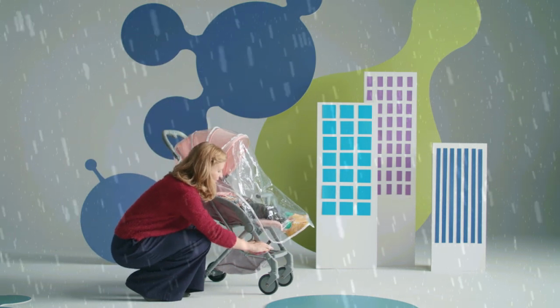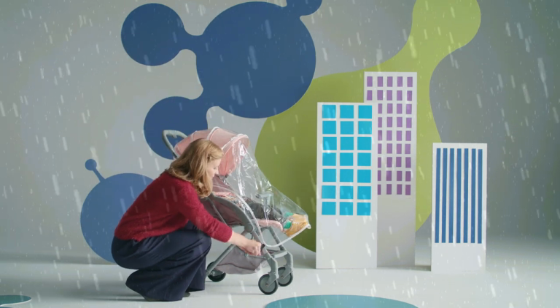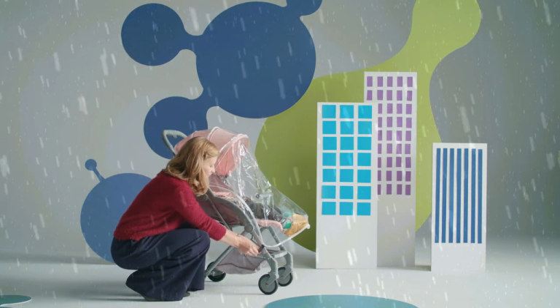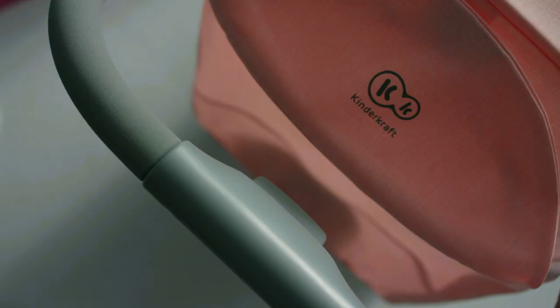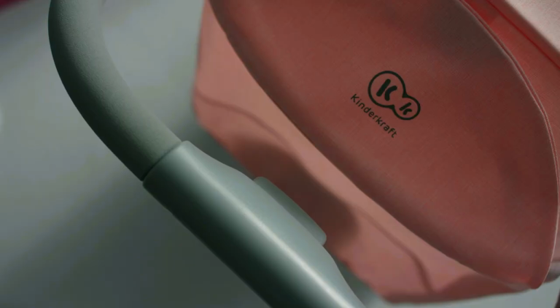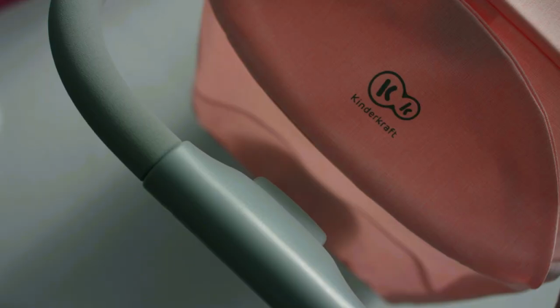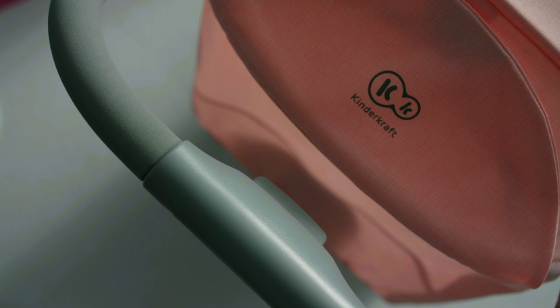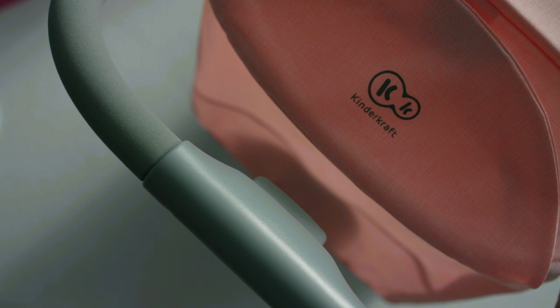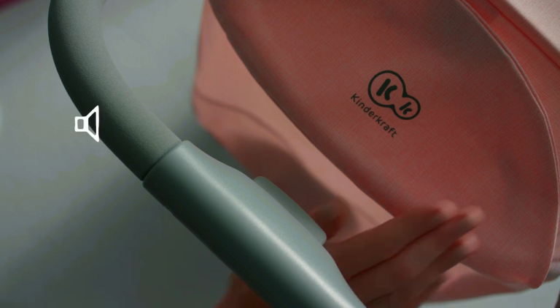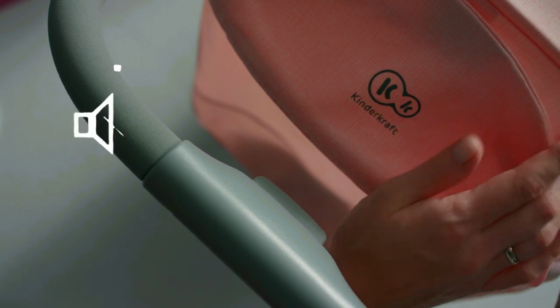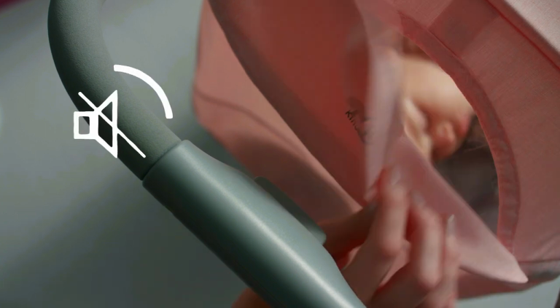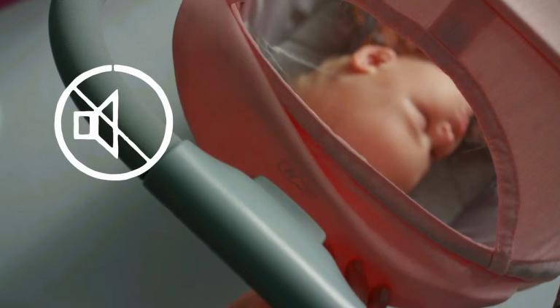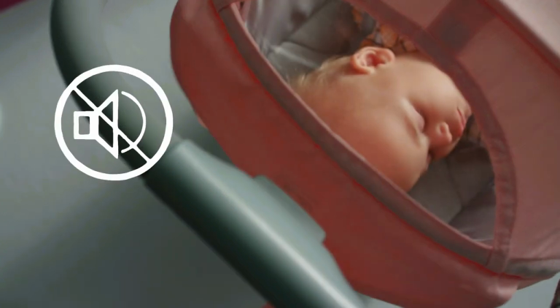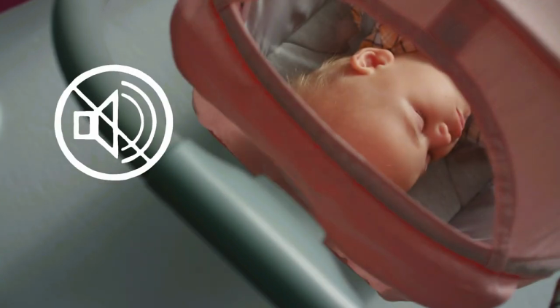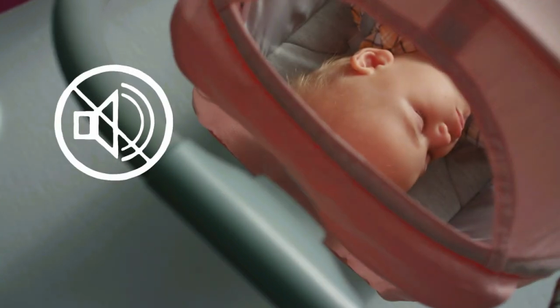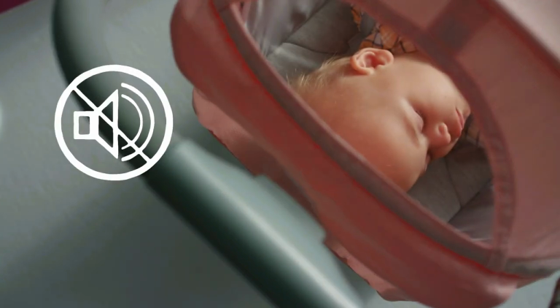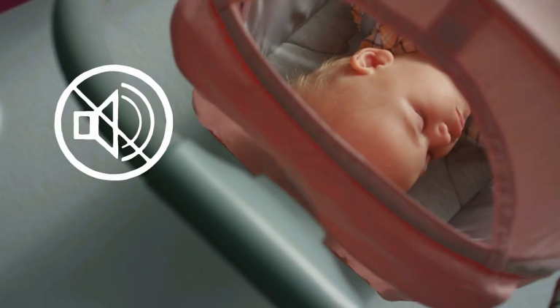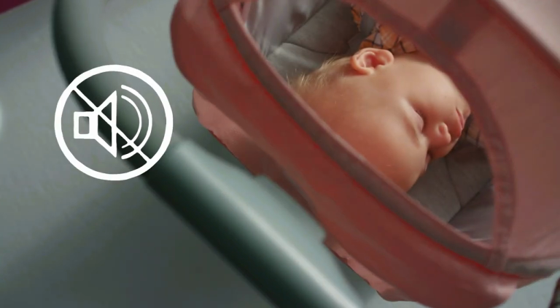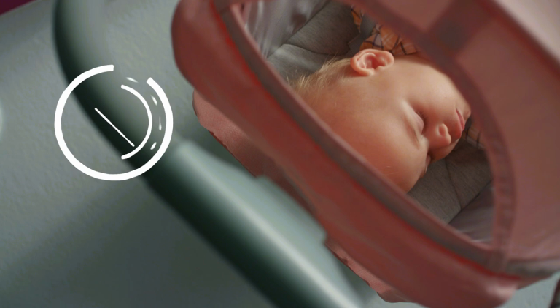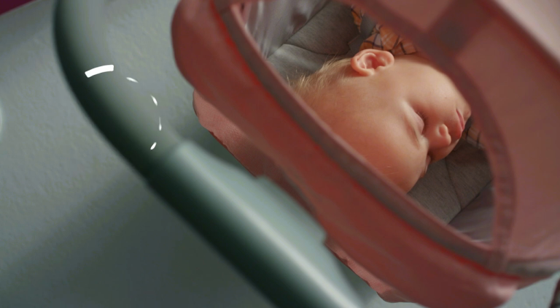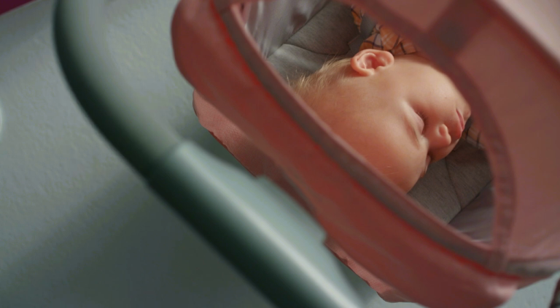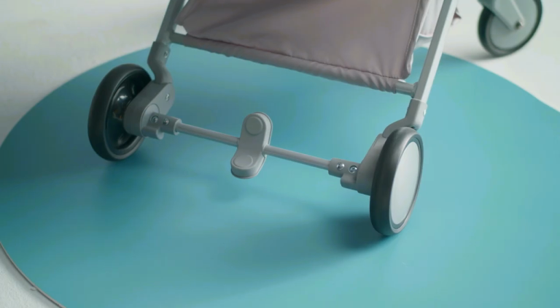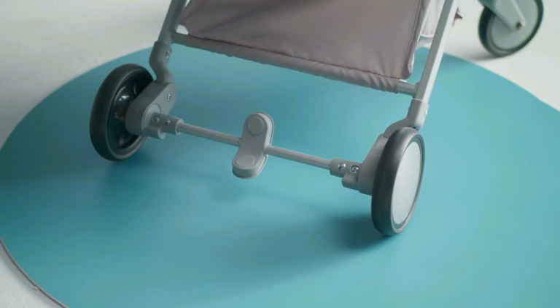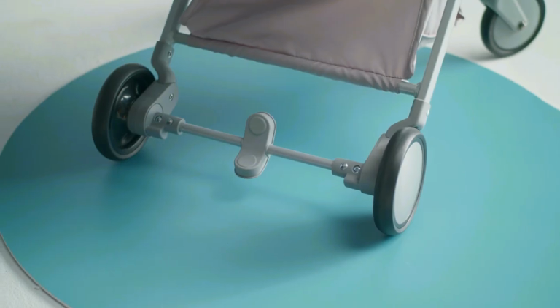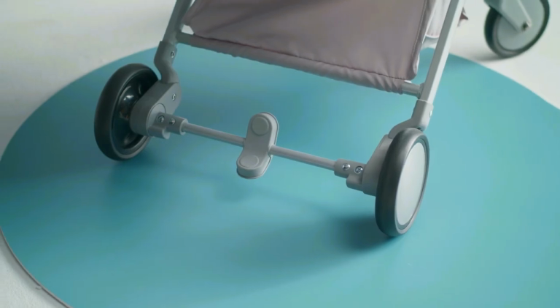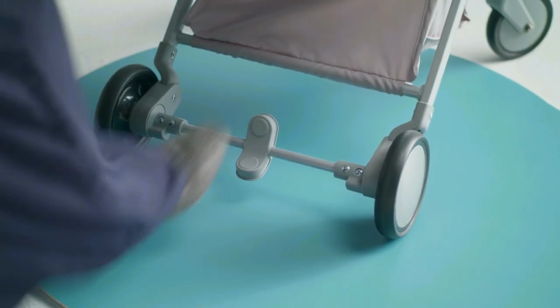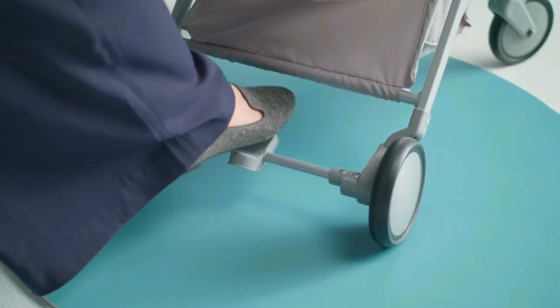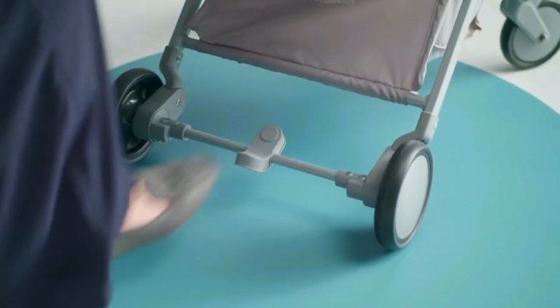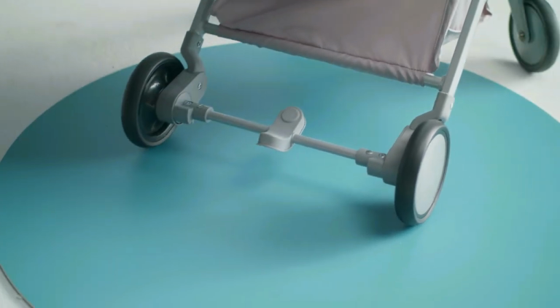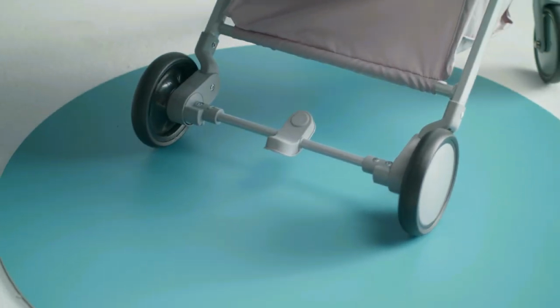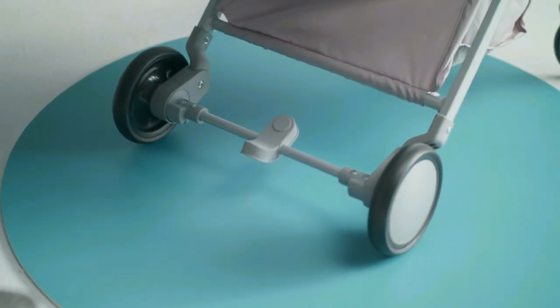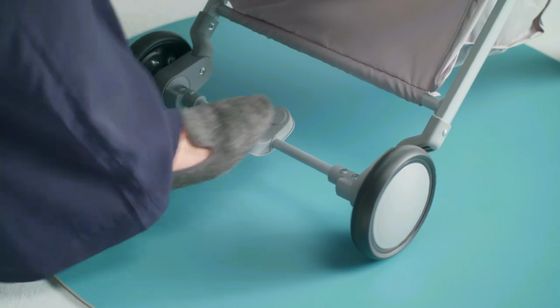Let's see what's going on inside there. The window has a magnetic clip — it opens and closes easily and quietly. To unlock or lock the brake, it's enough to press on it.